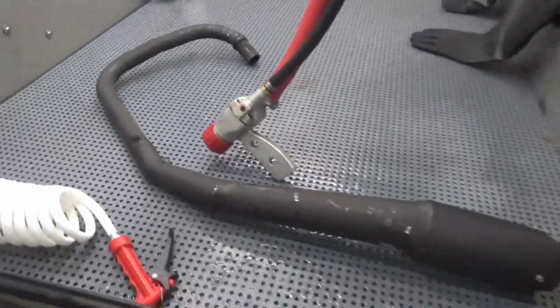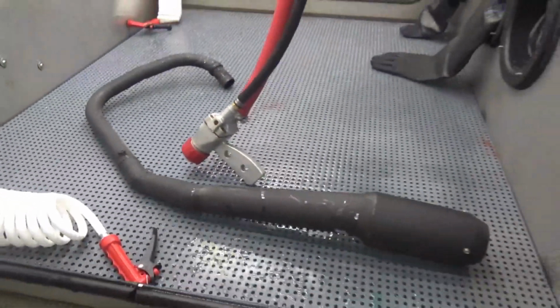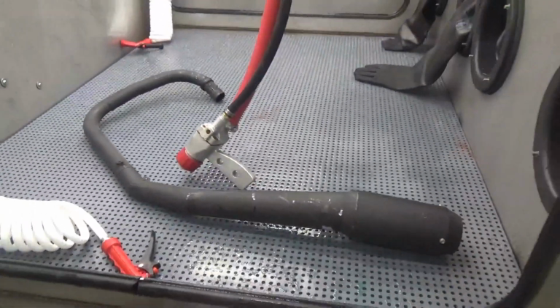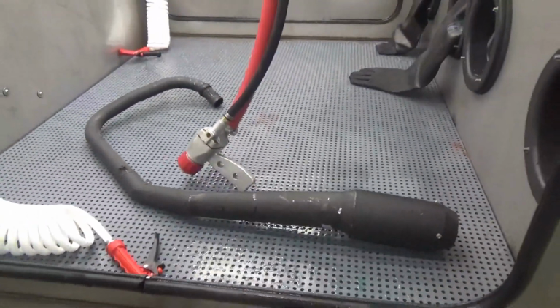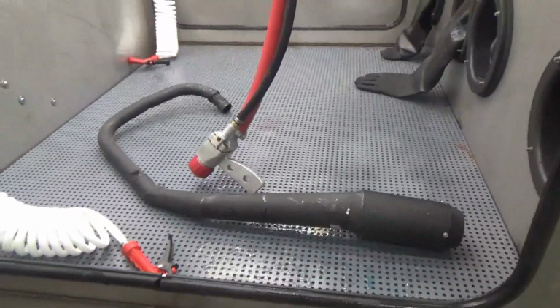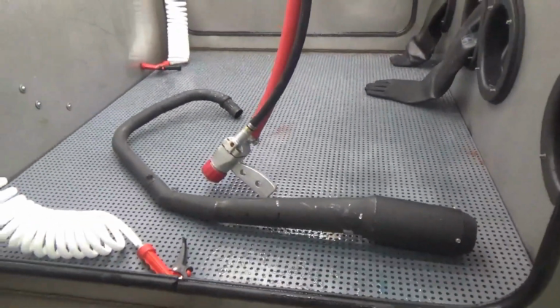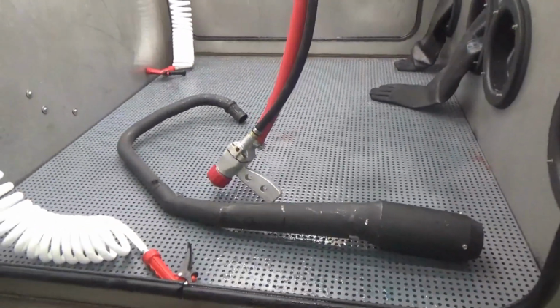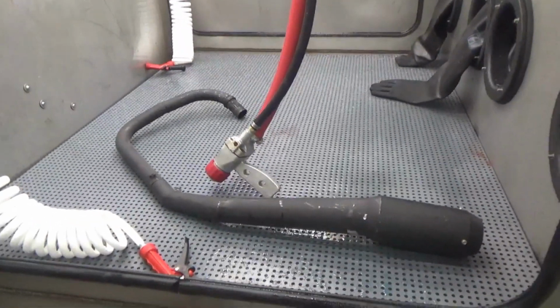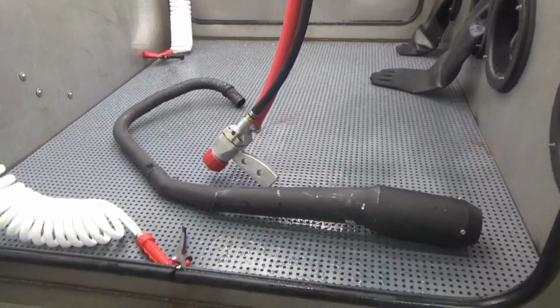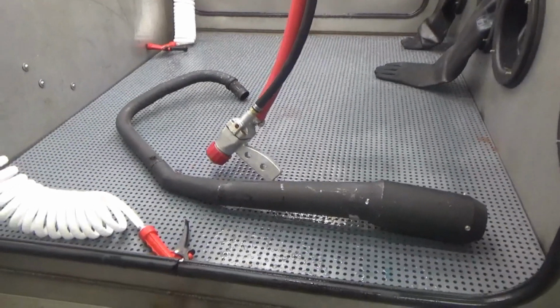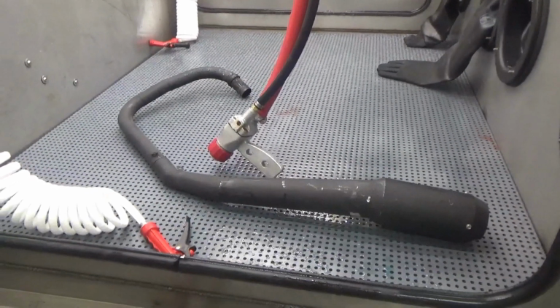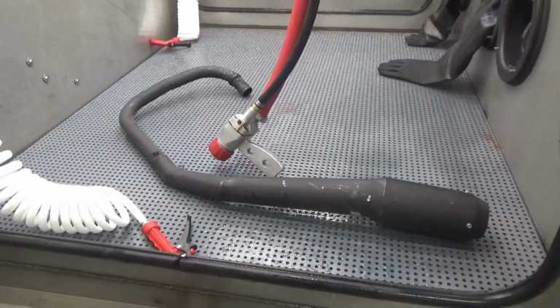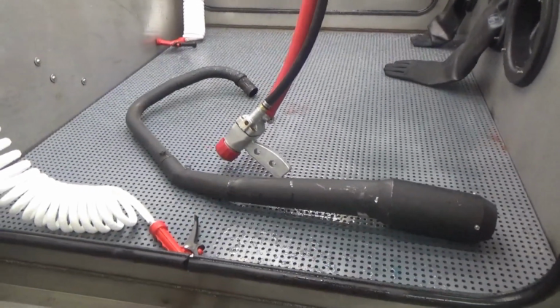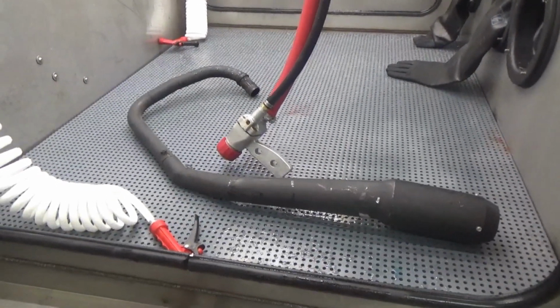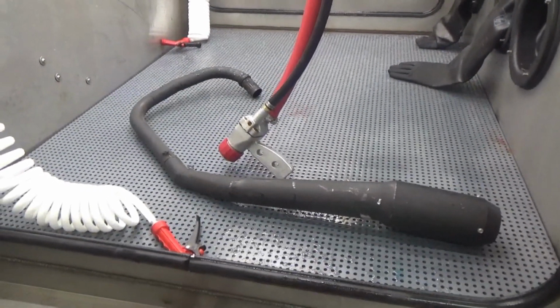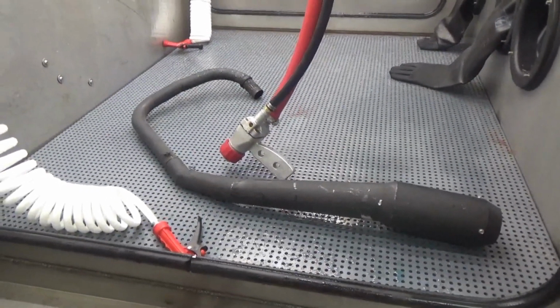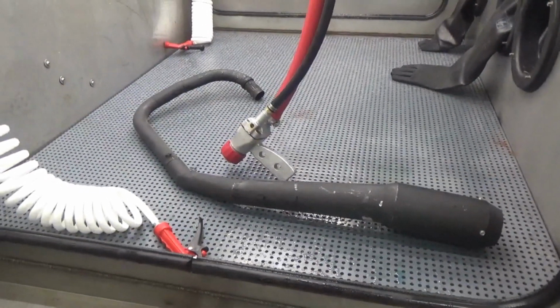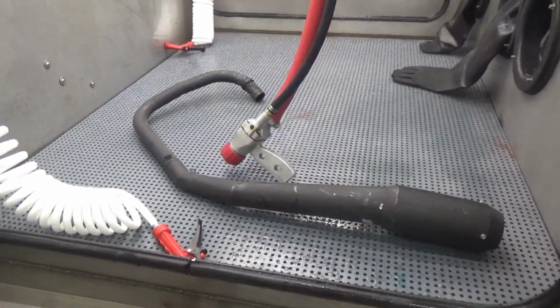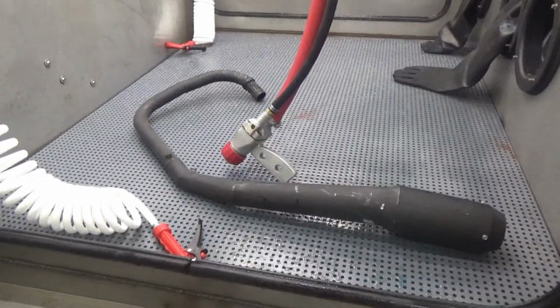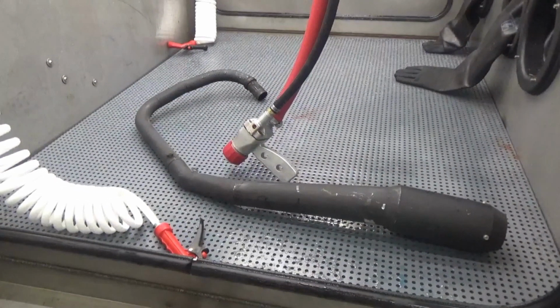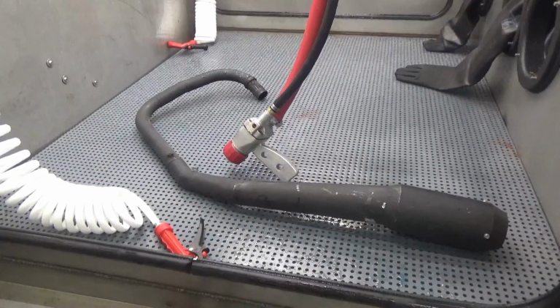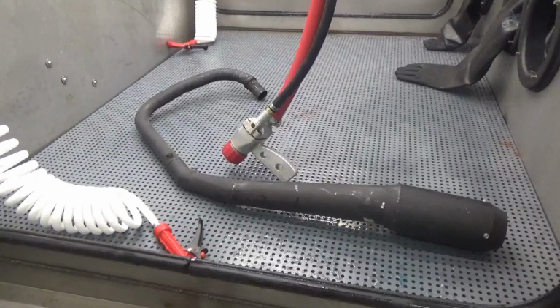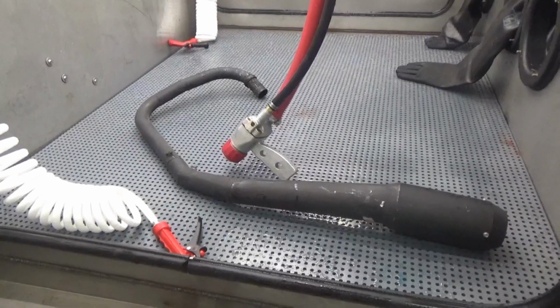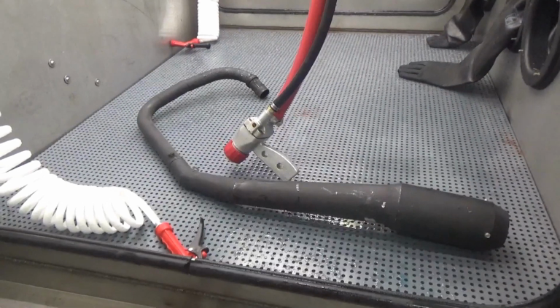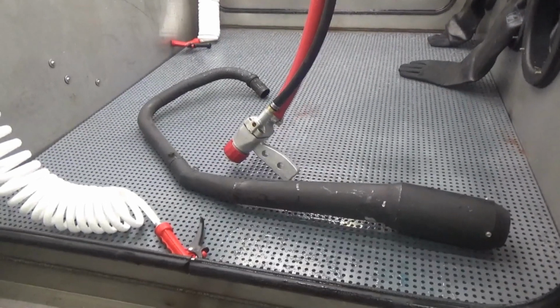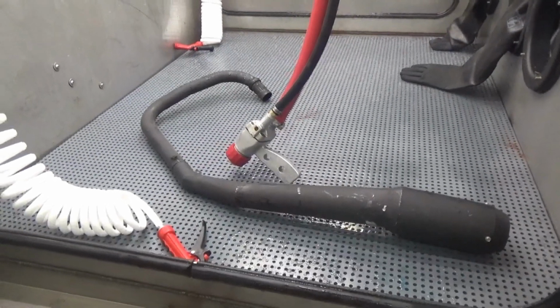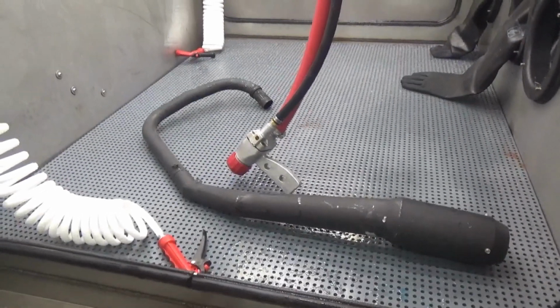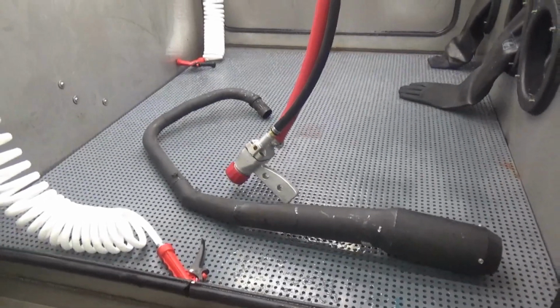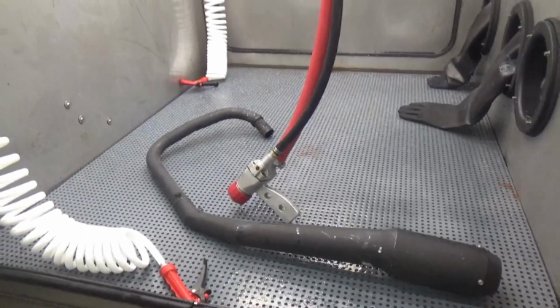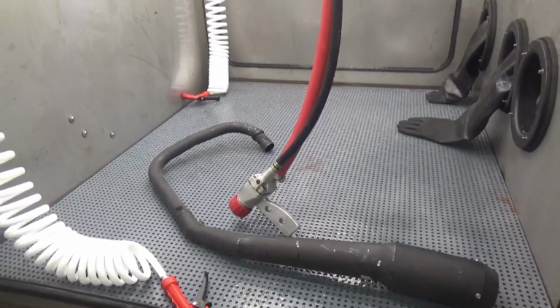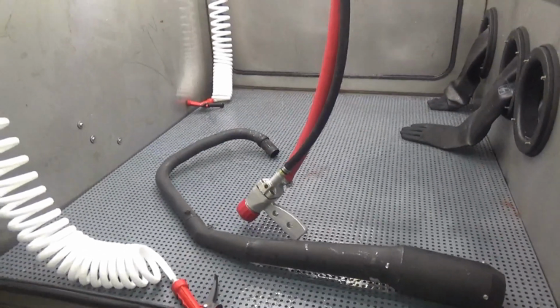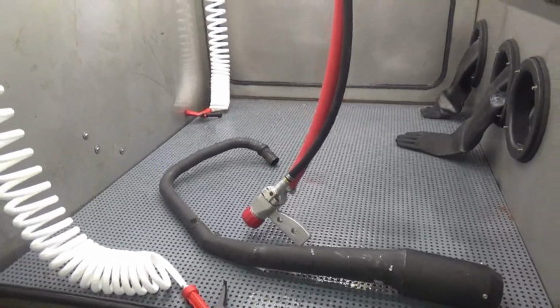We just dropped the part into the machine and we're going to use a 50 grit garnet to strip this paint off and prep it for the Cerakote high temp ceramic. You can see just how big this machine is.